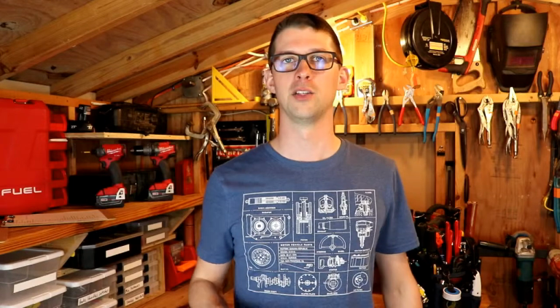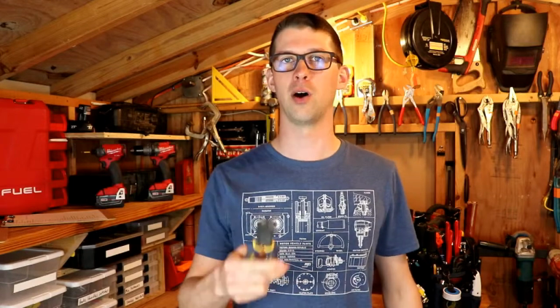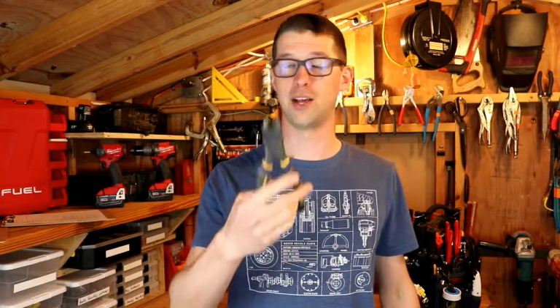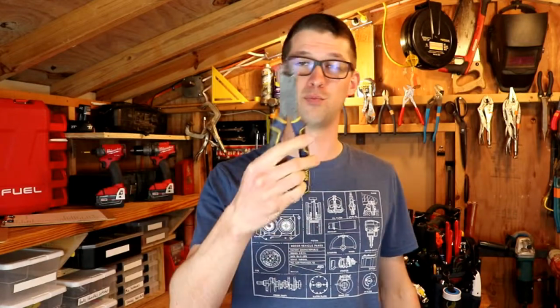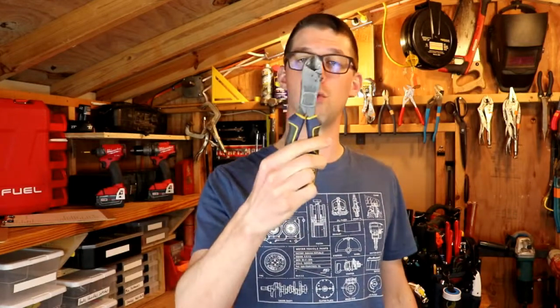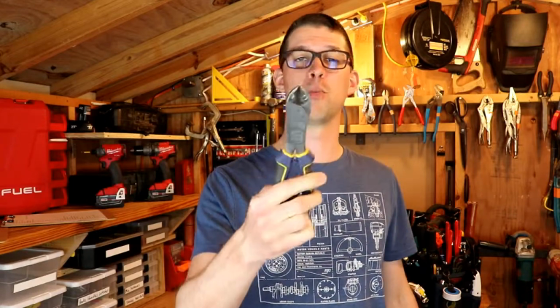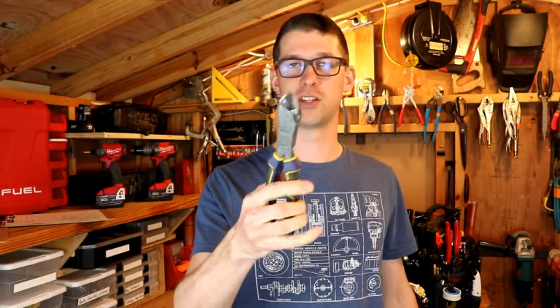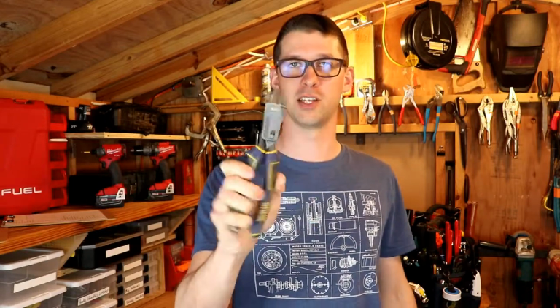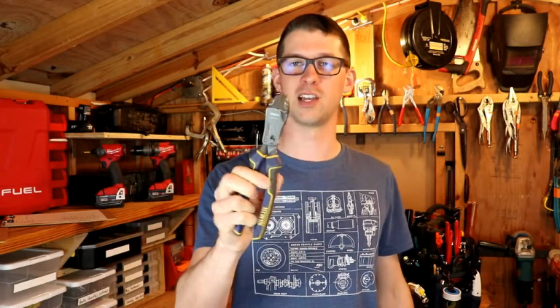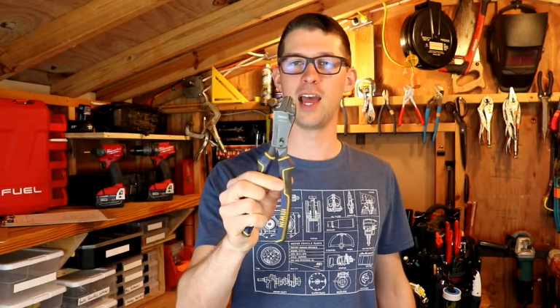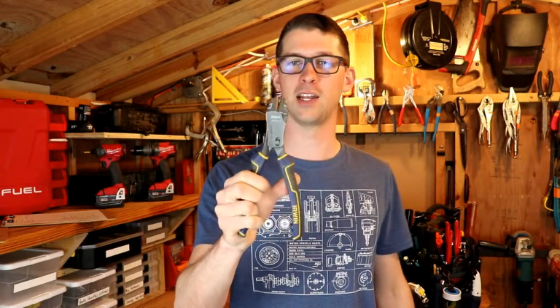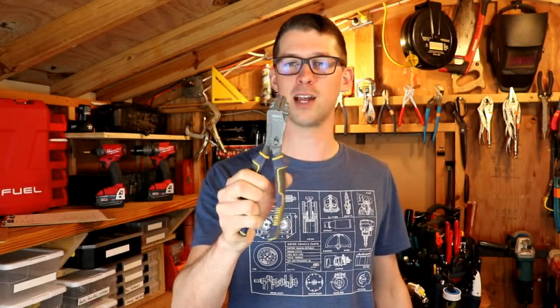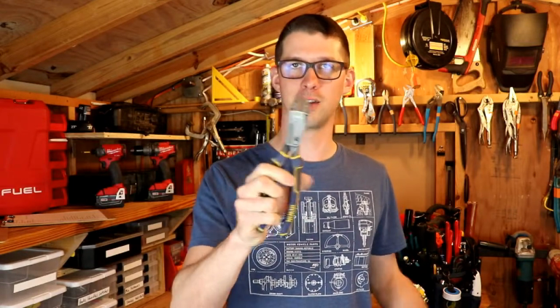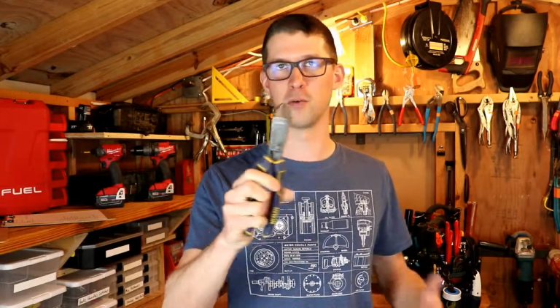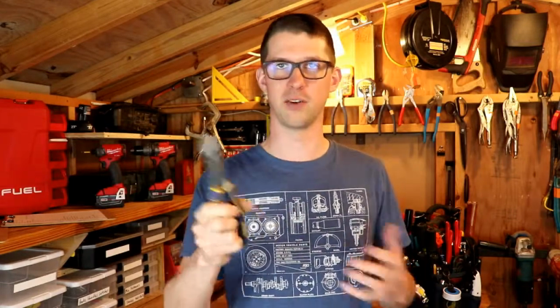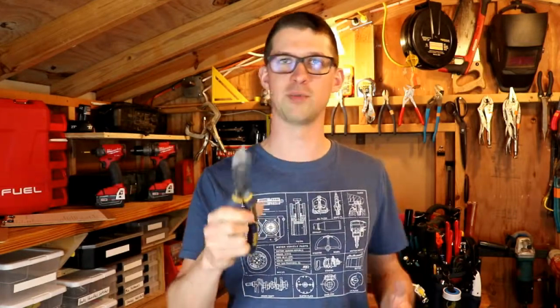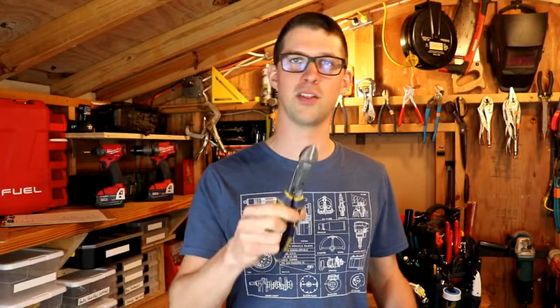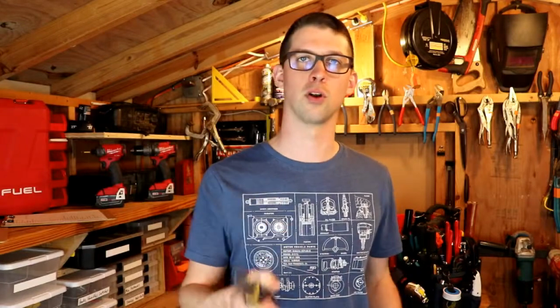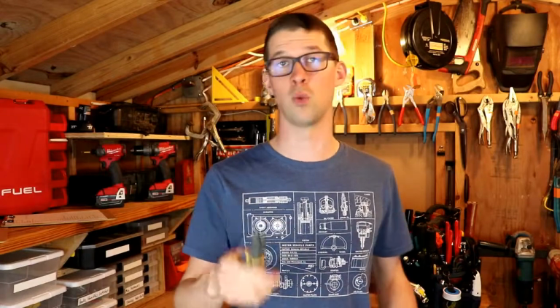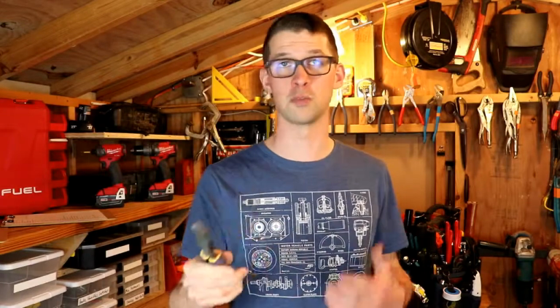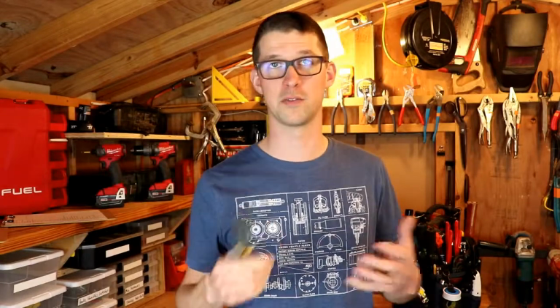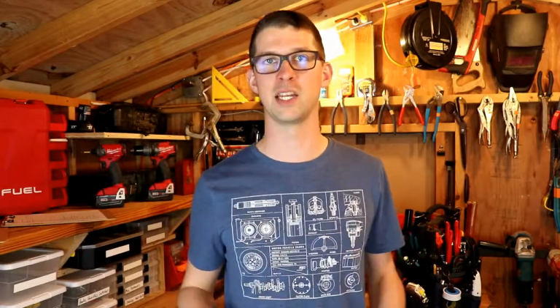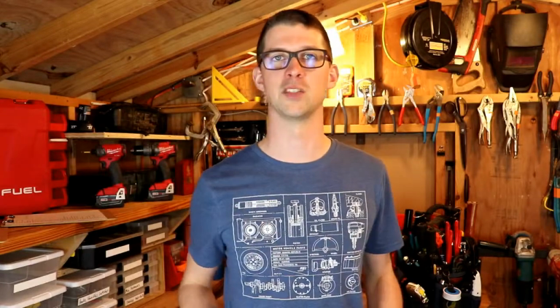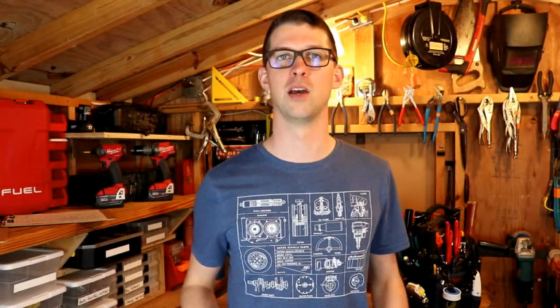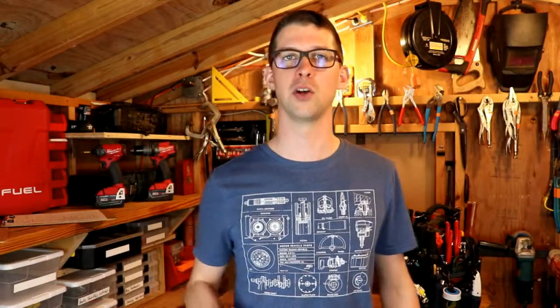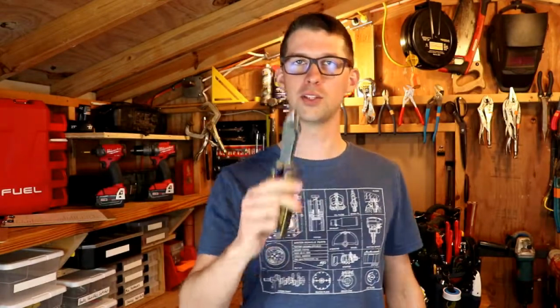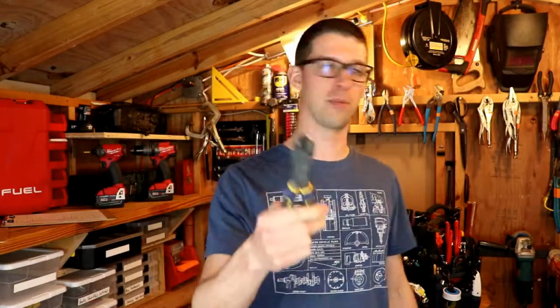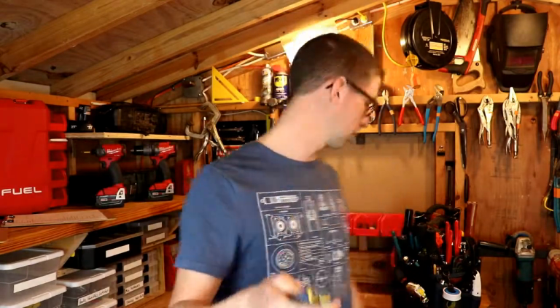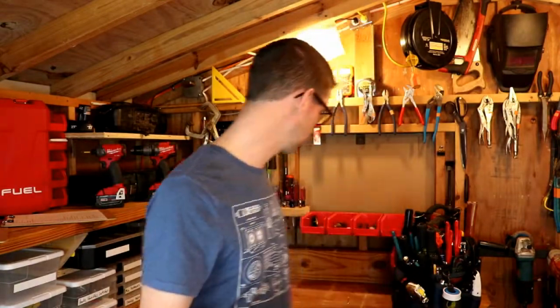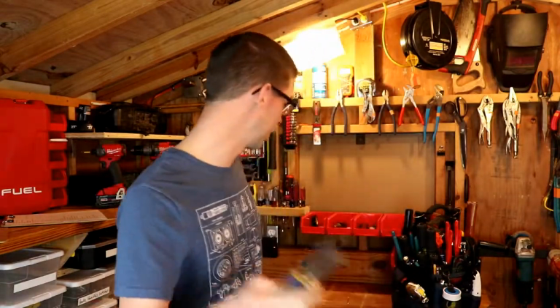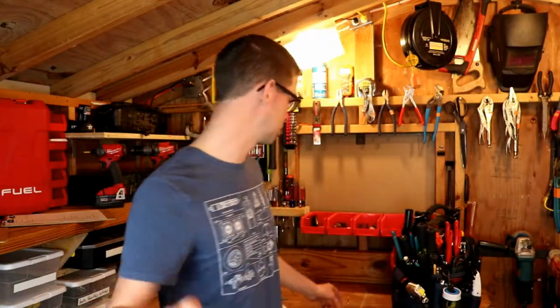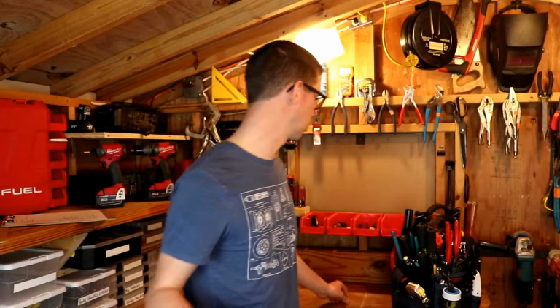I've had multiple pairs of these things, and I've kind of gotten a feel for different types and how they work and what works best for my needs. So let's start by talking about what you might use these for.